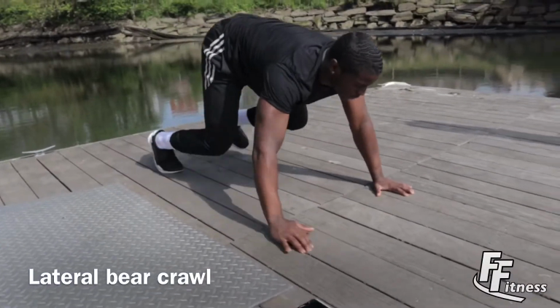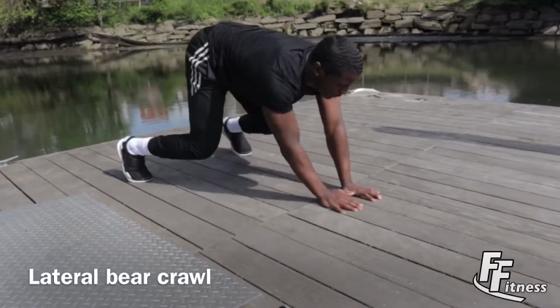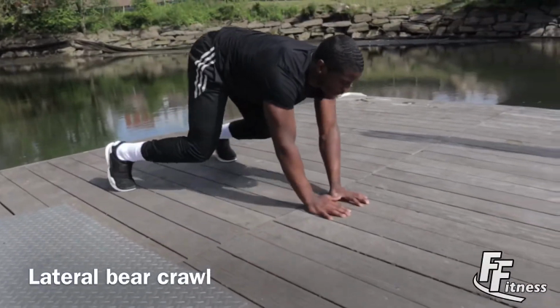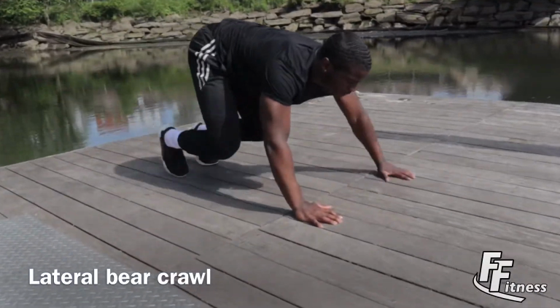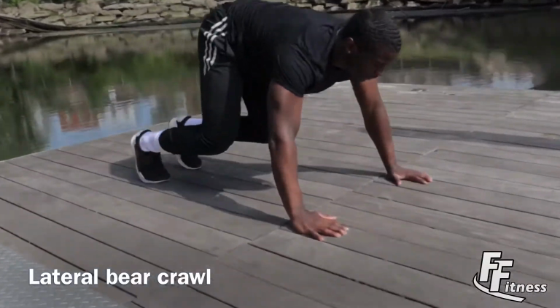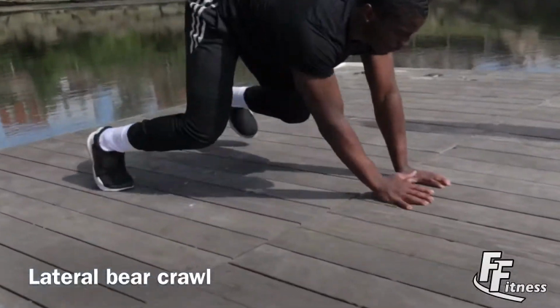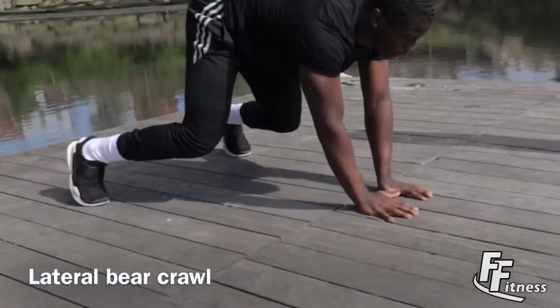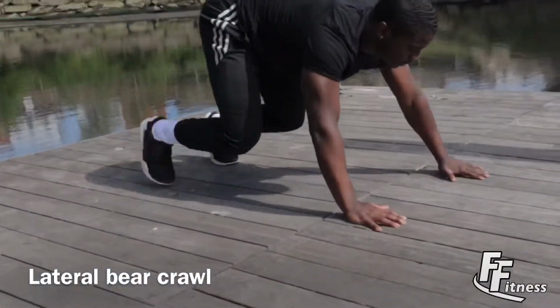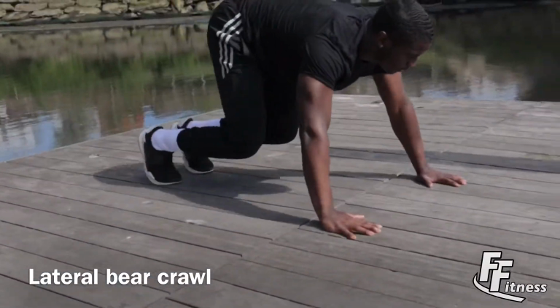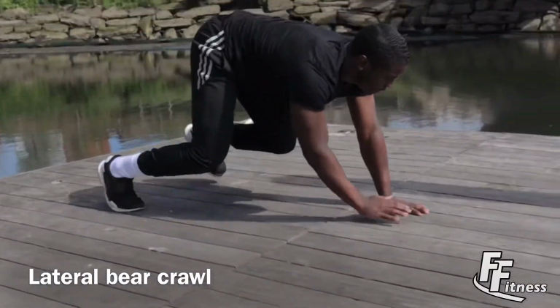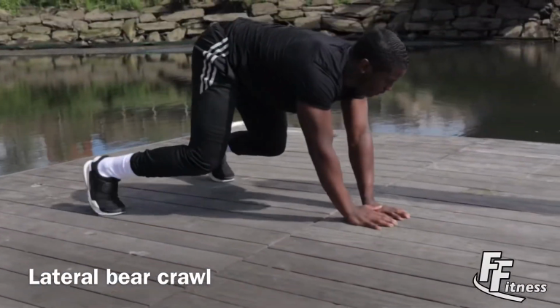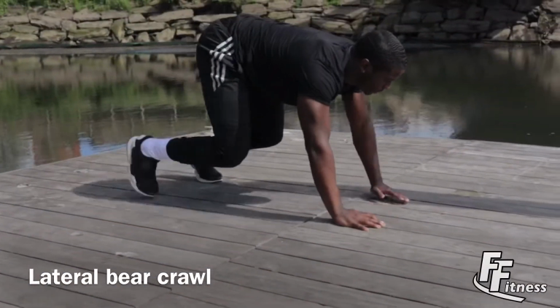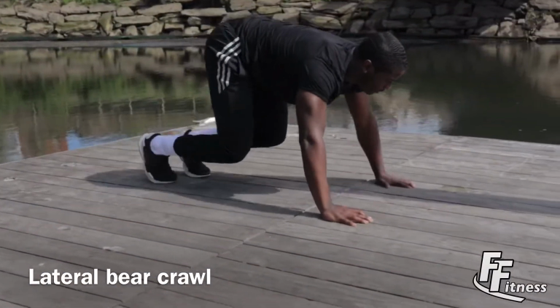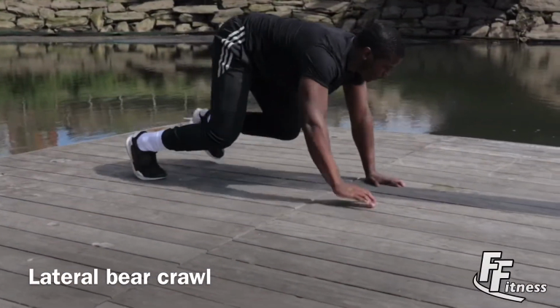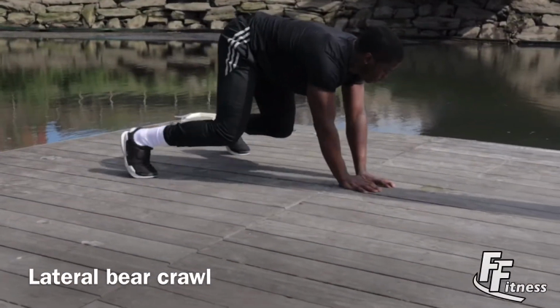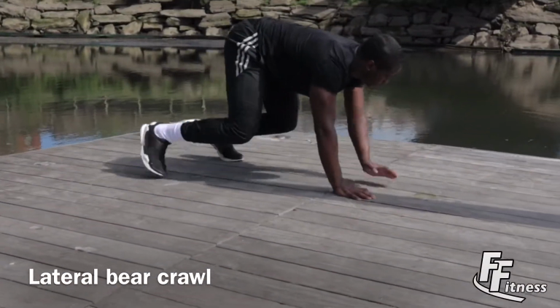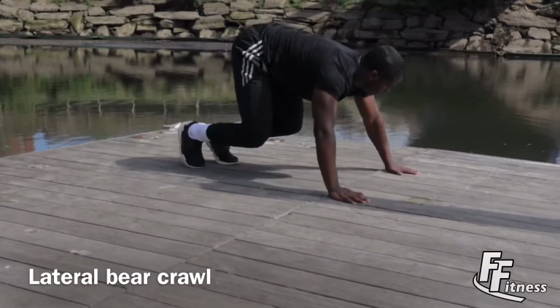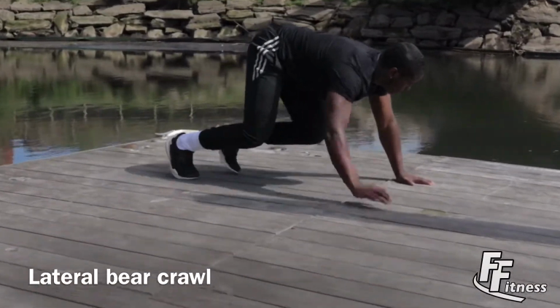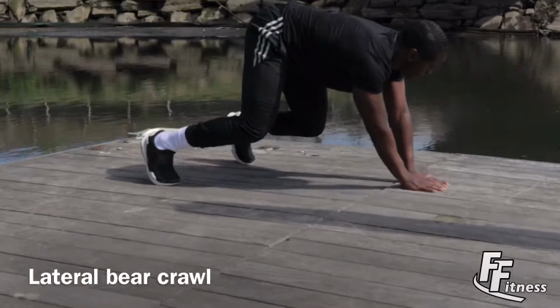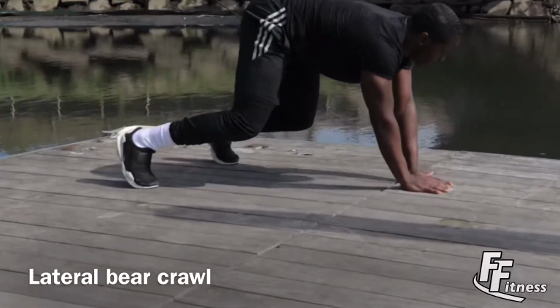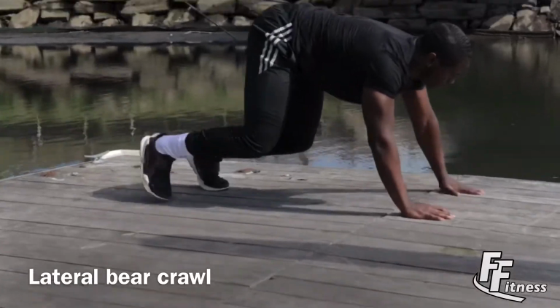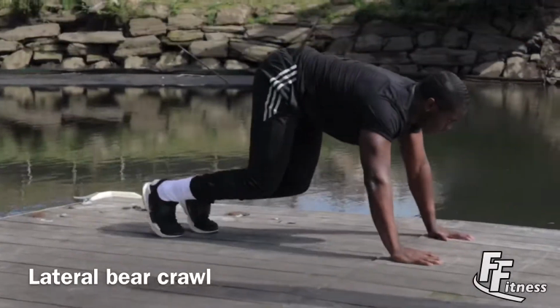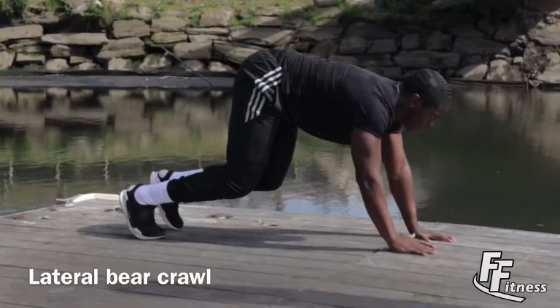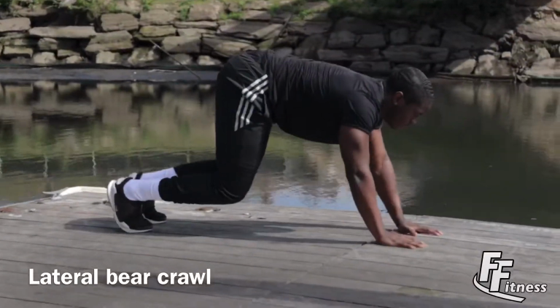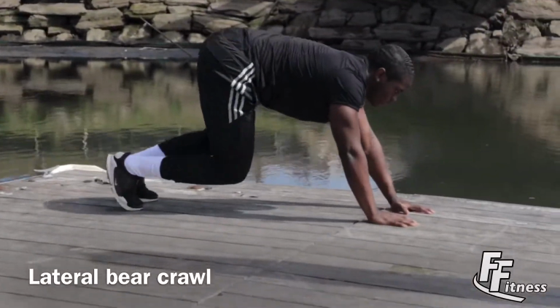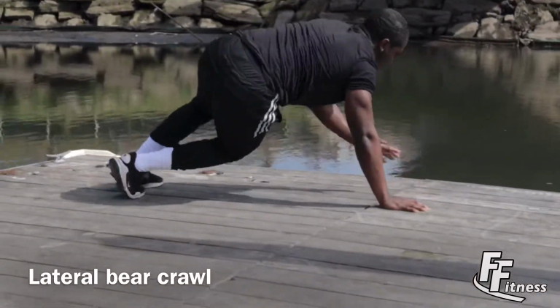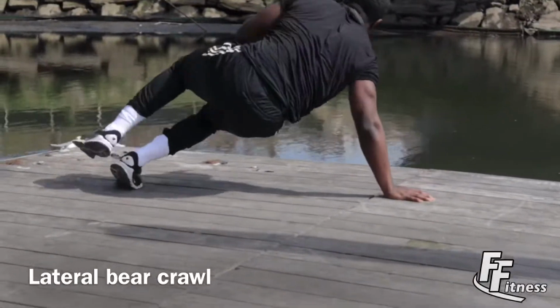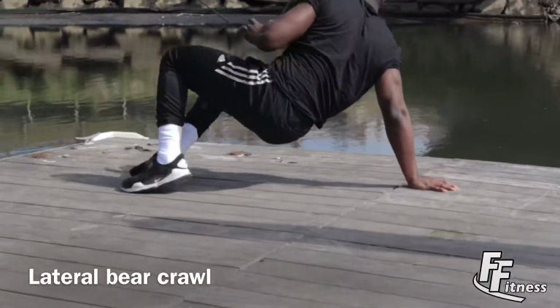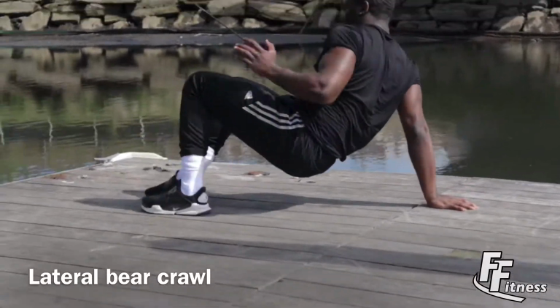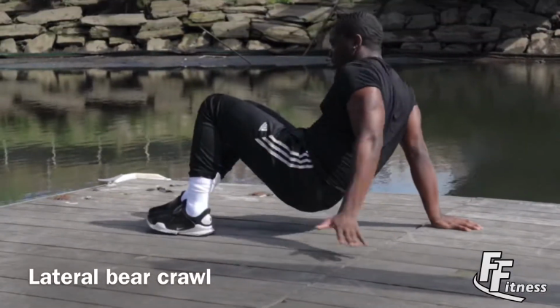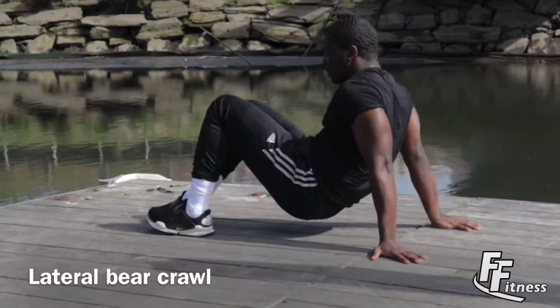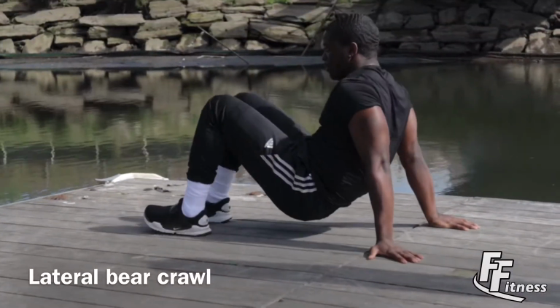Lastly we have lateral big rolls, working the quadriceps, triceps, the forearms, the trapezius, and the deltoids.